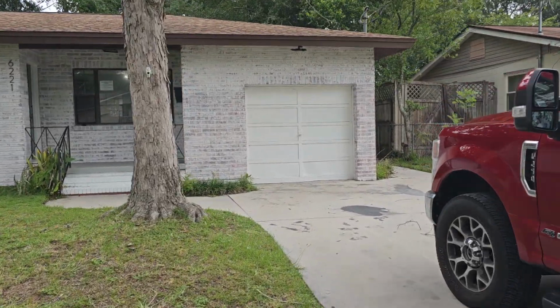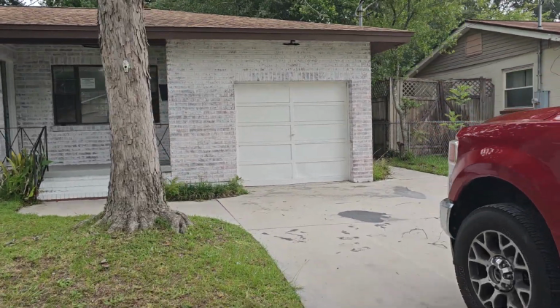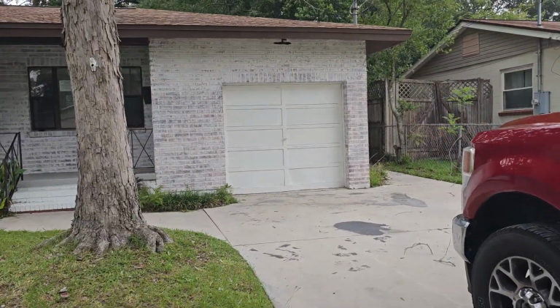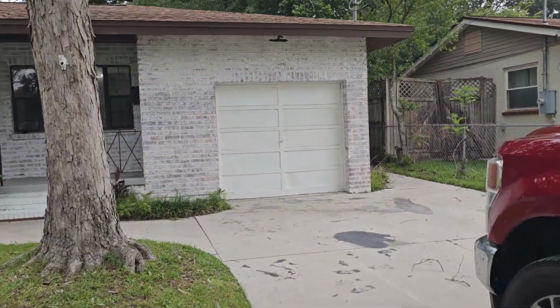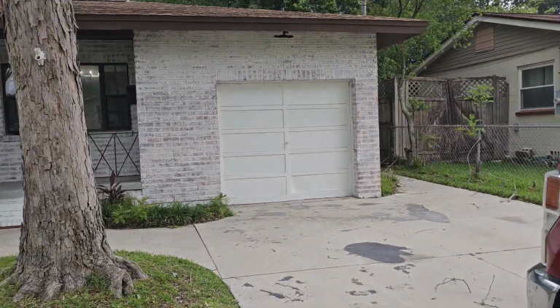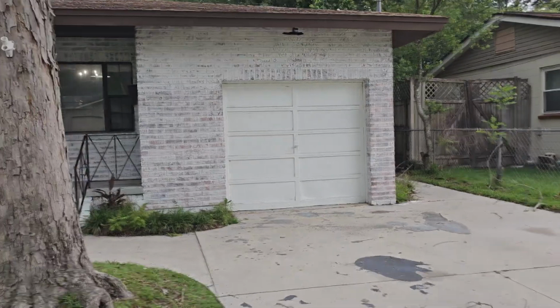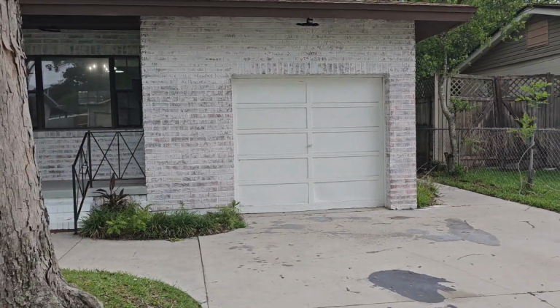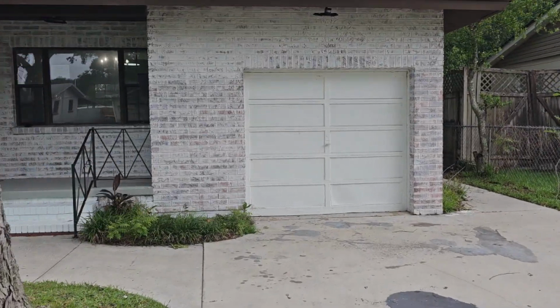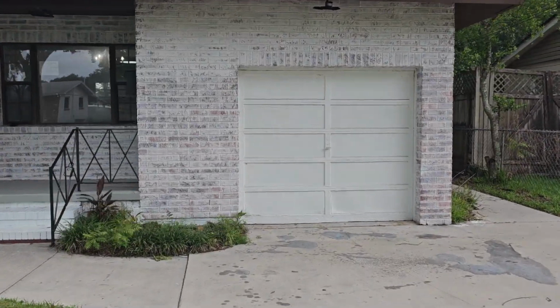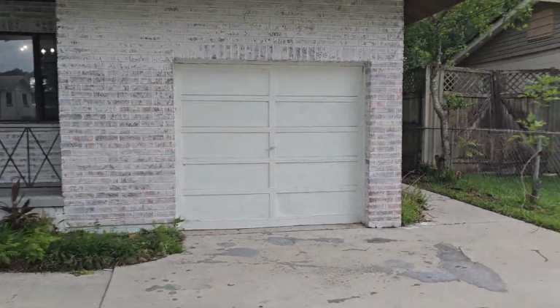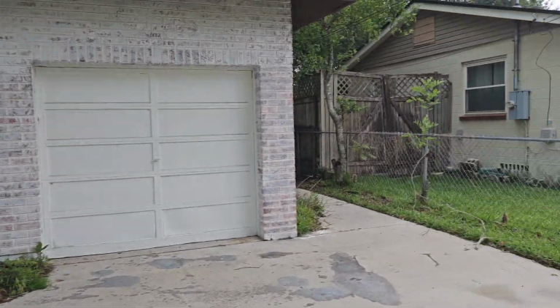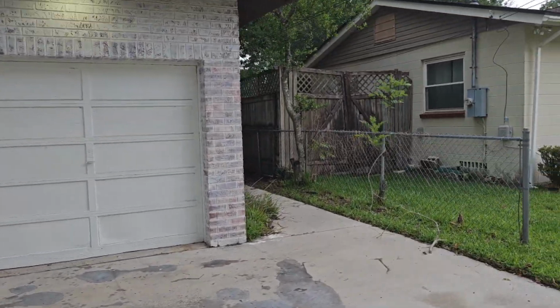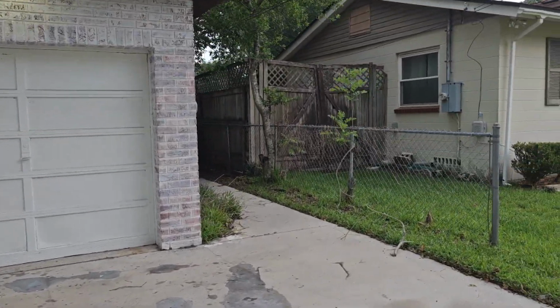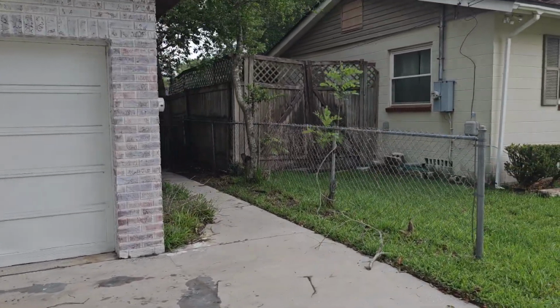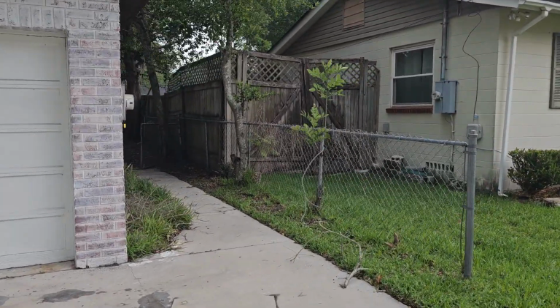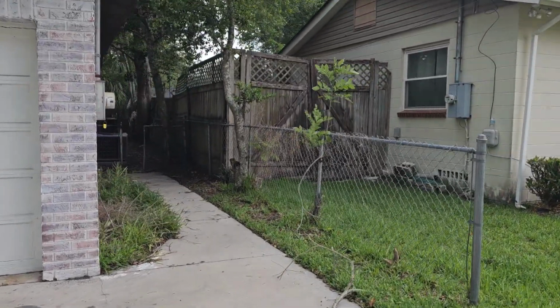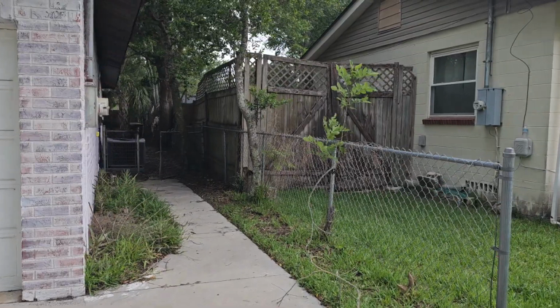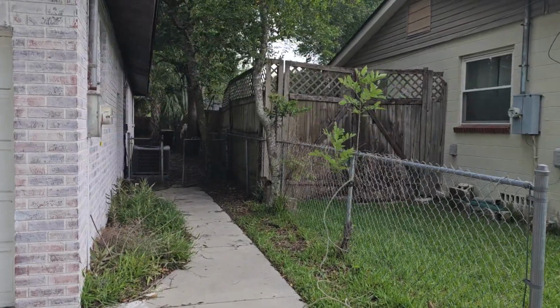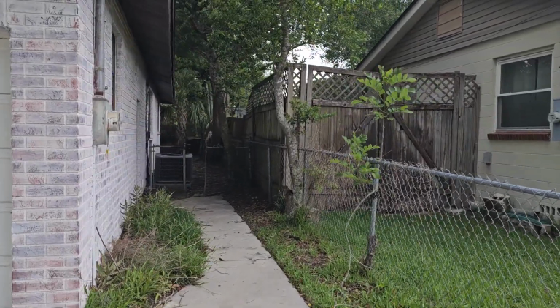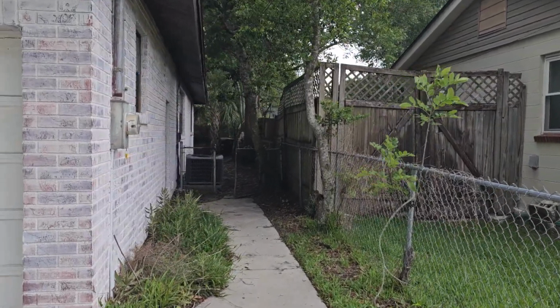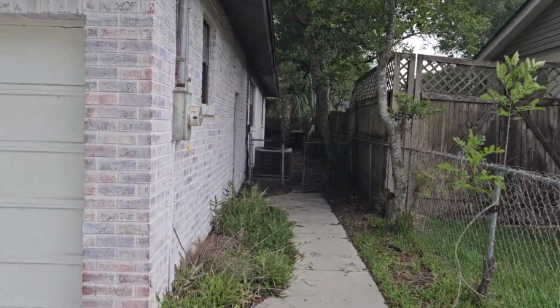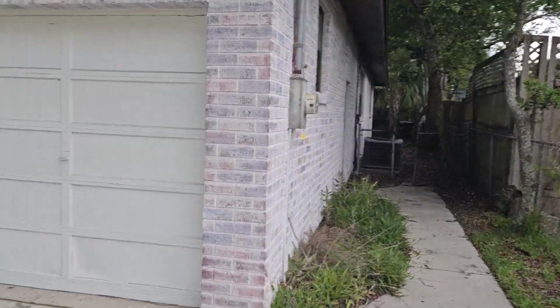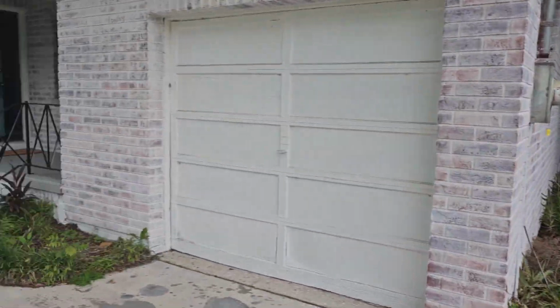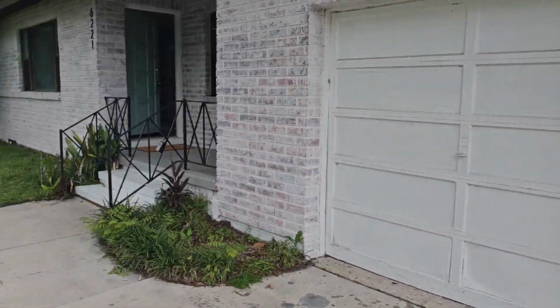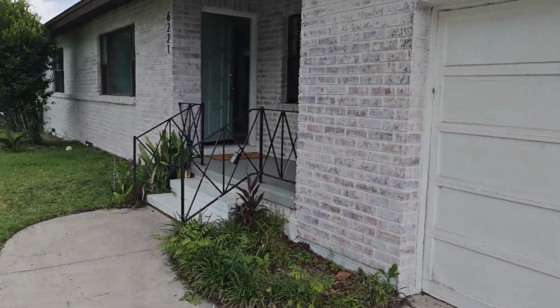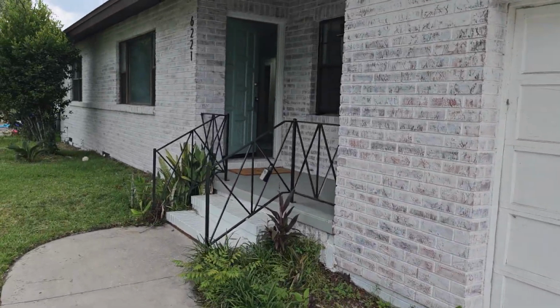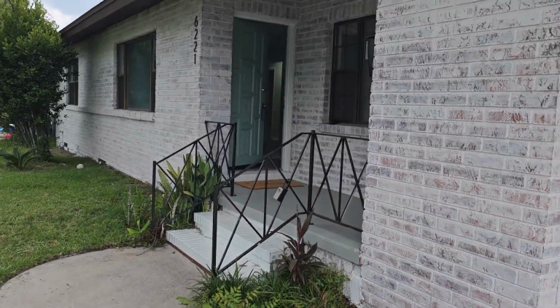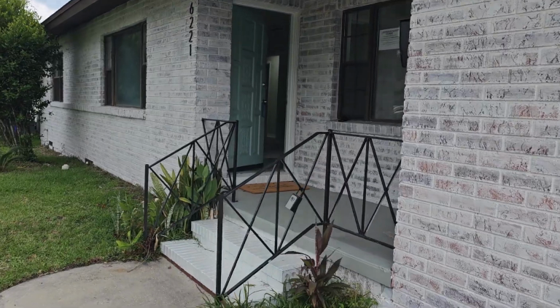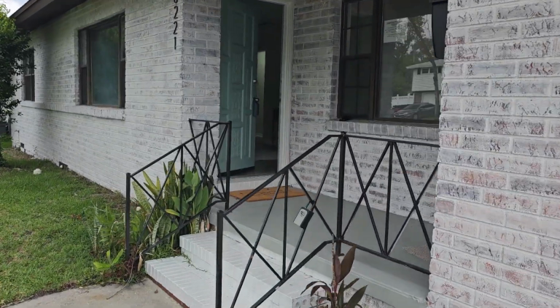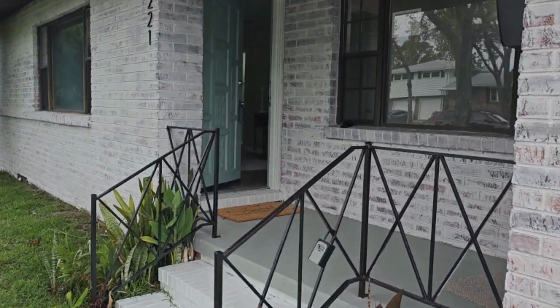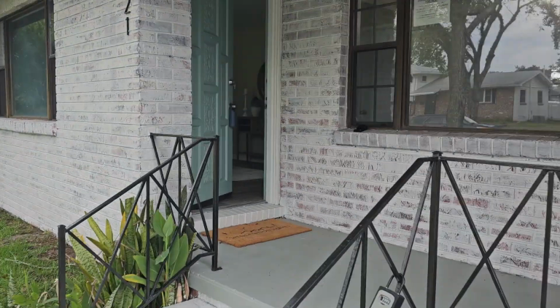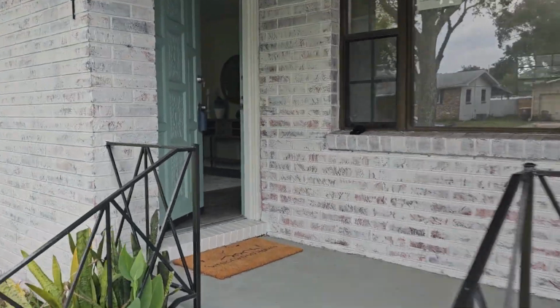They've done a little bit of work addition on the inside — it's kind of small and tight but it does have the one car garage. Plenty of room out back with a fenced-in yard. There's also room in the back for garden space or whatever you want to do. Let's get inside out of the wind.